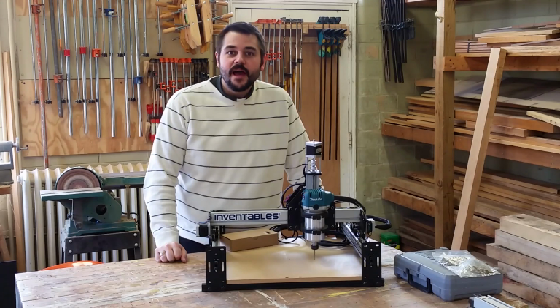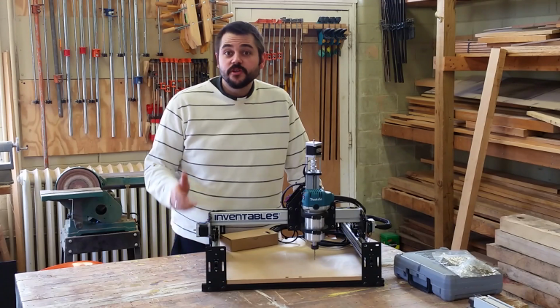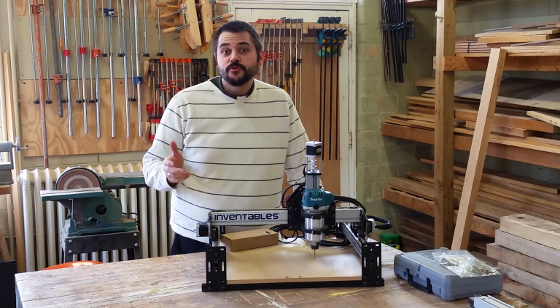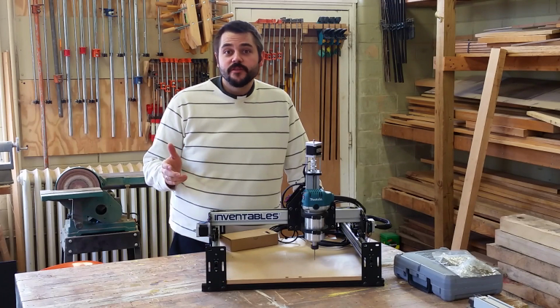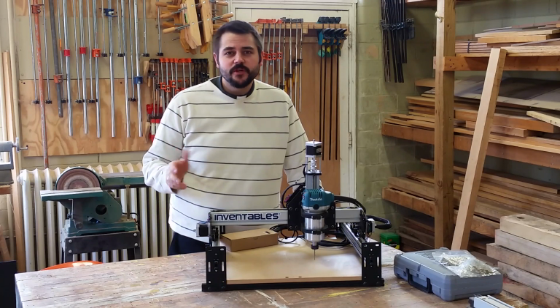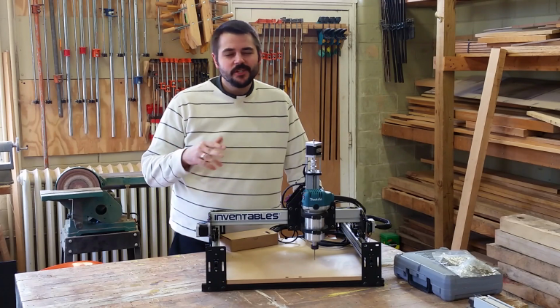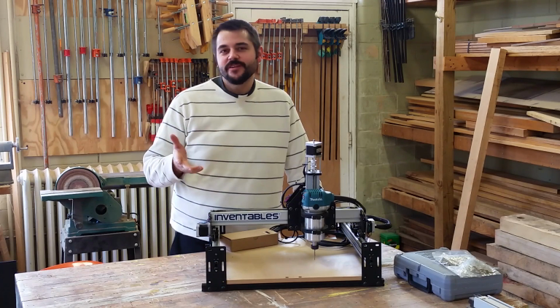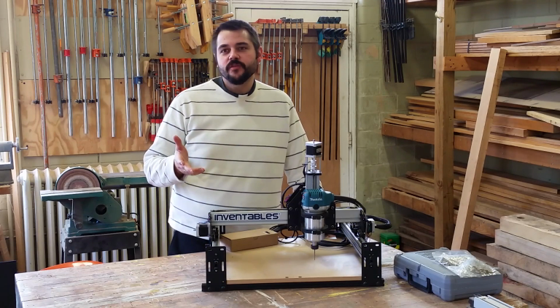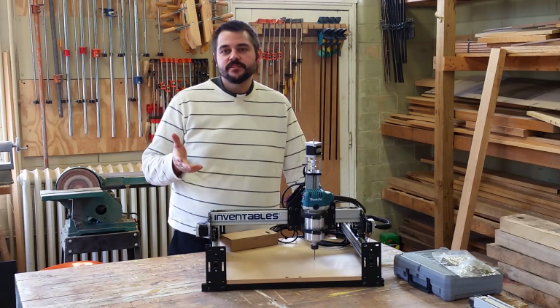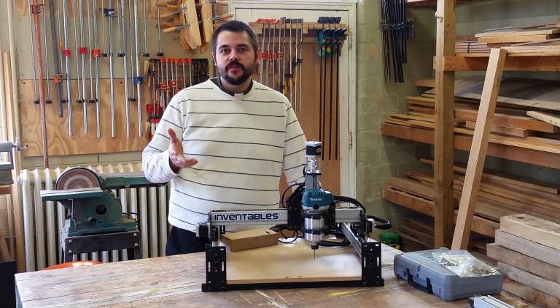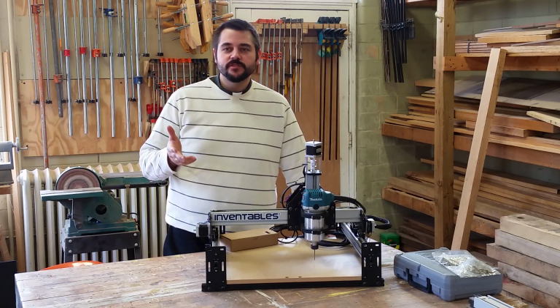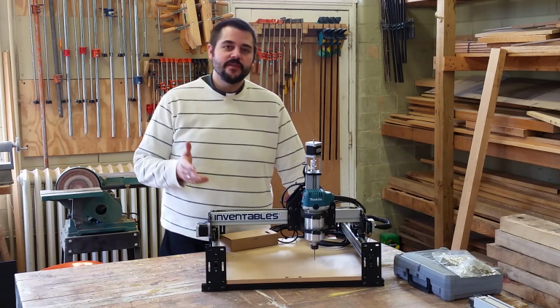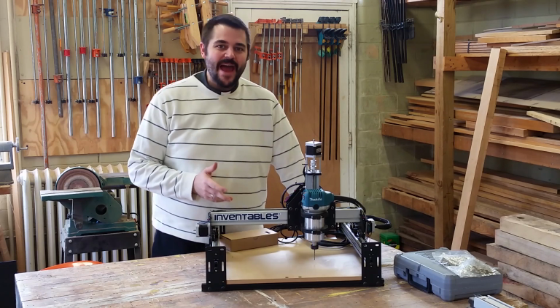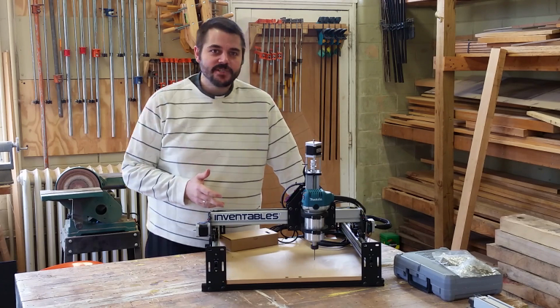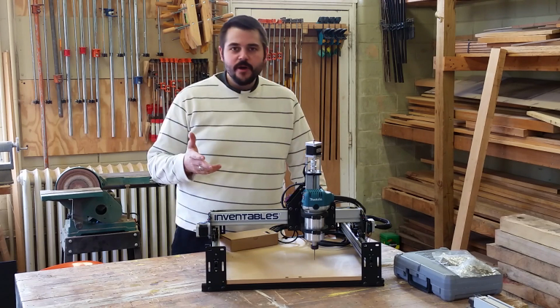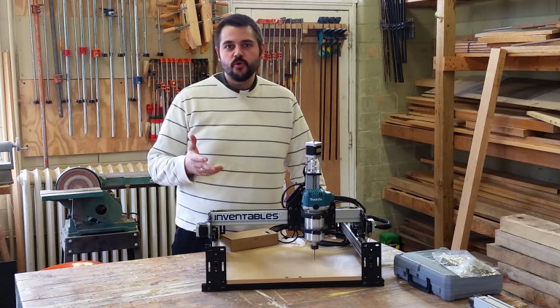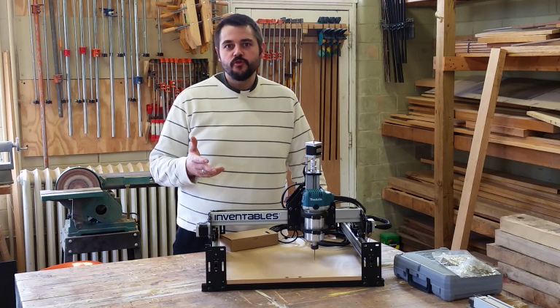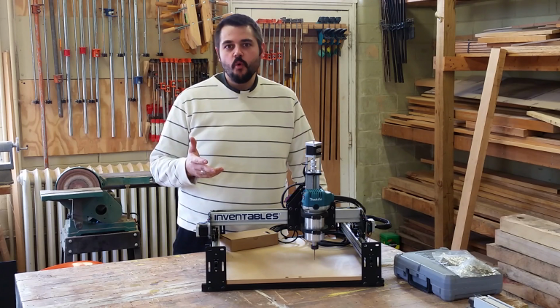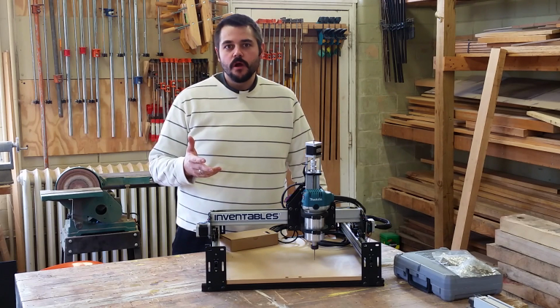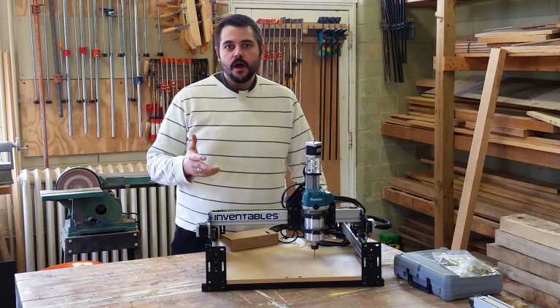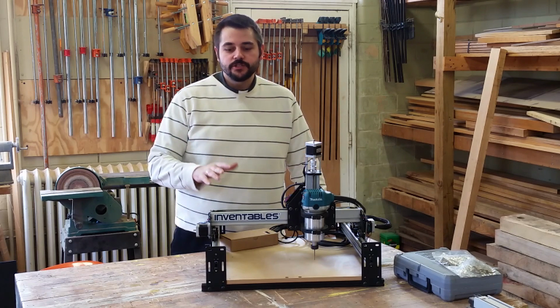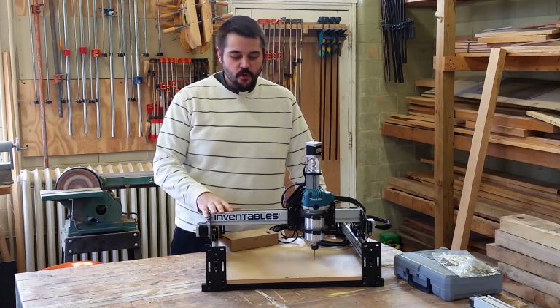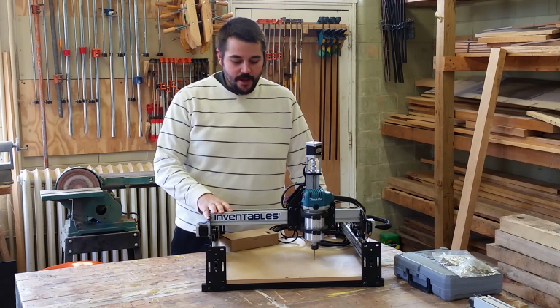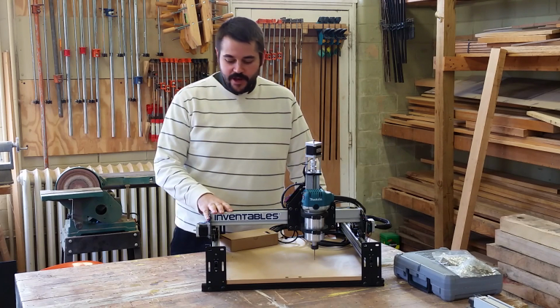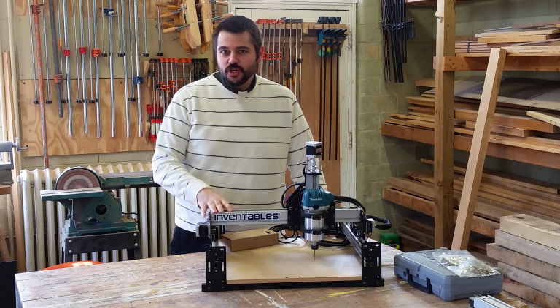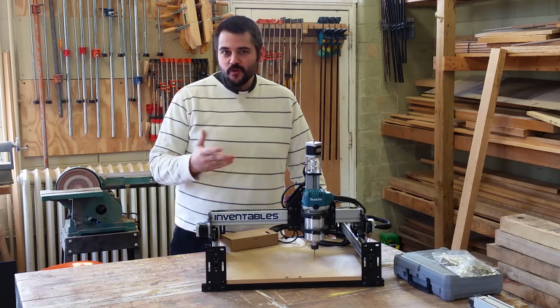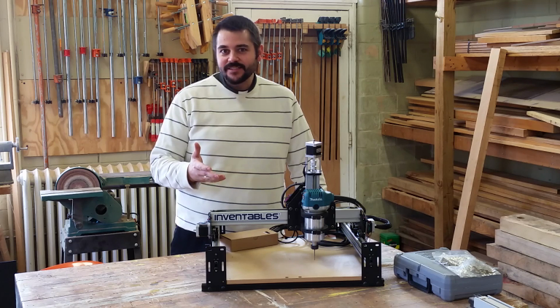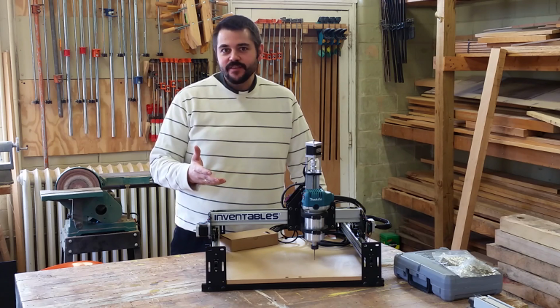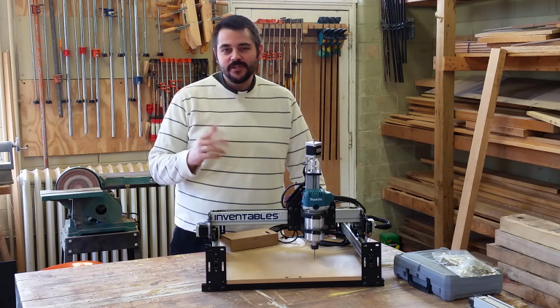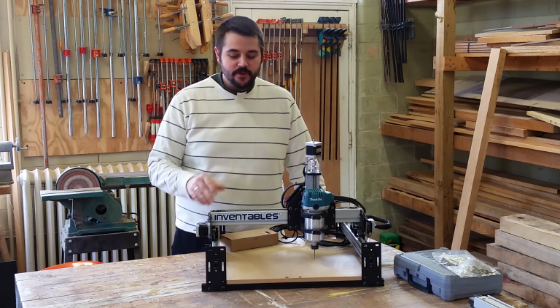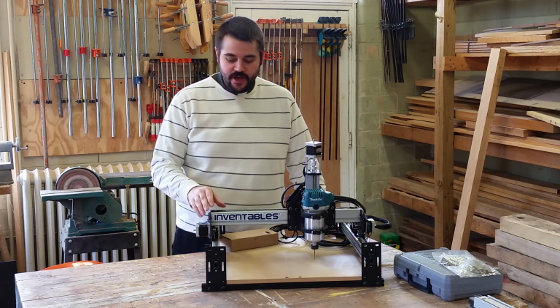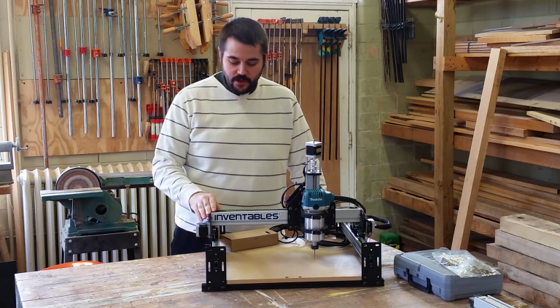I certainly hope you enjoyed this build. It's a little bit different than some of the ones I've done in the past. I'm thinking about doing a few more Shepoco upgrades, so if you like seeing these, please let me know down below.